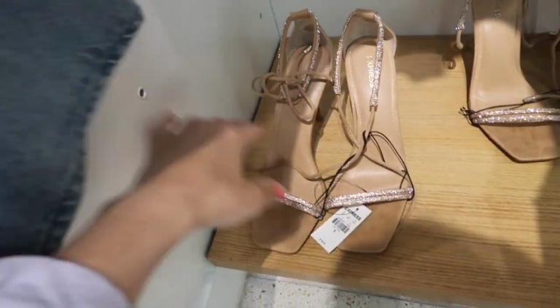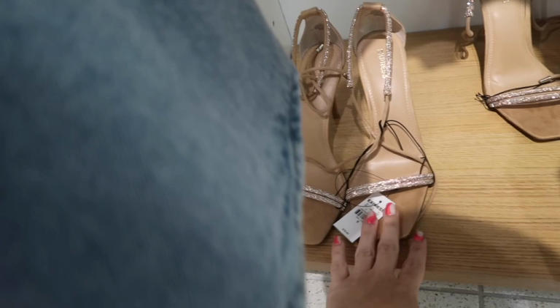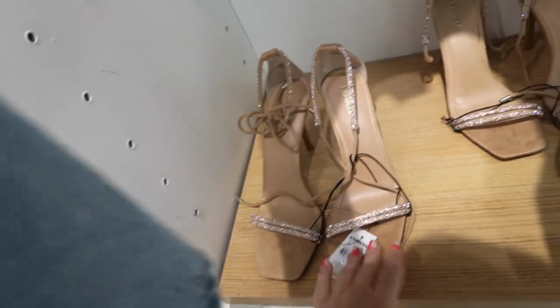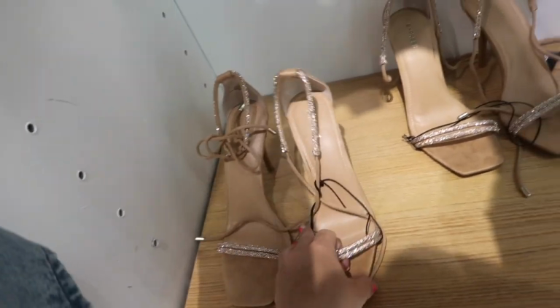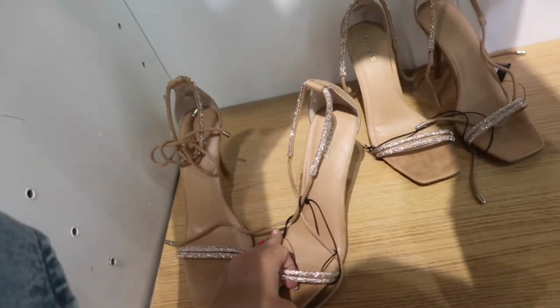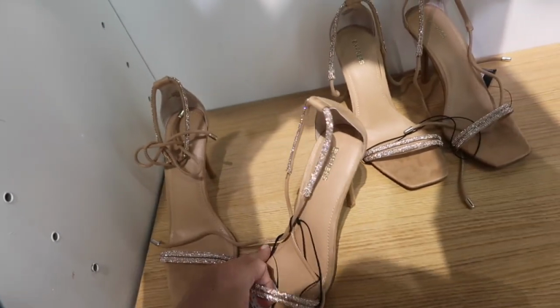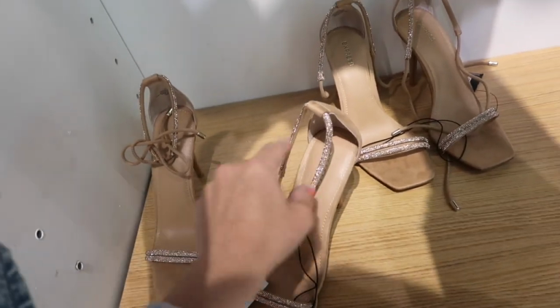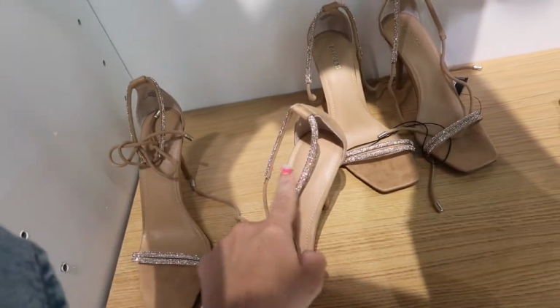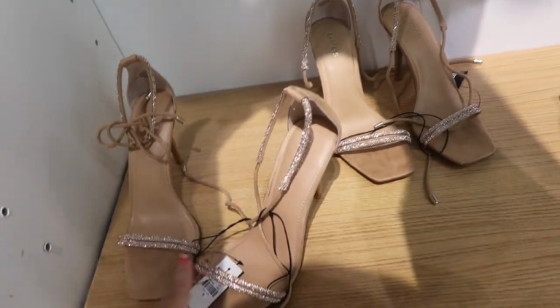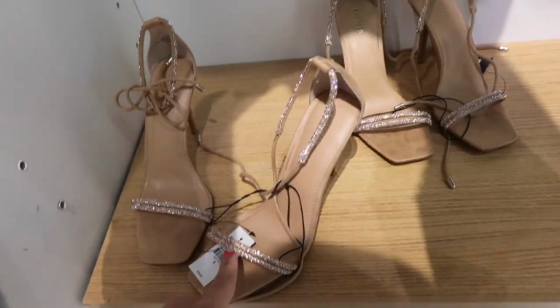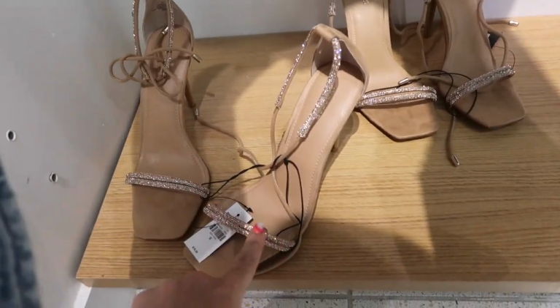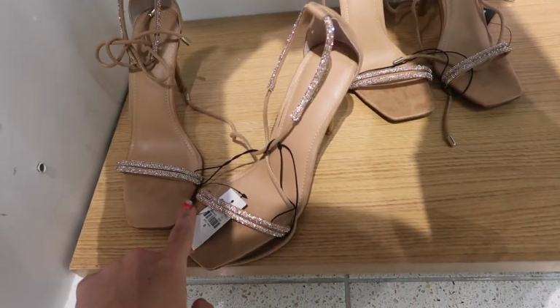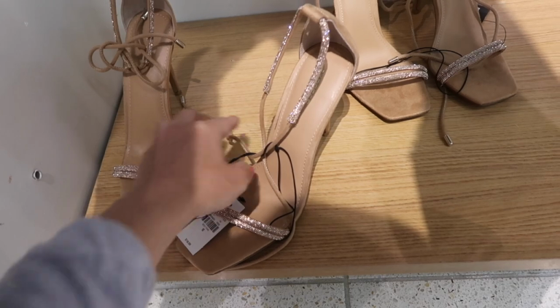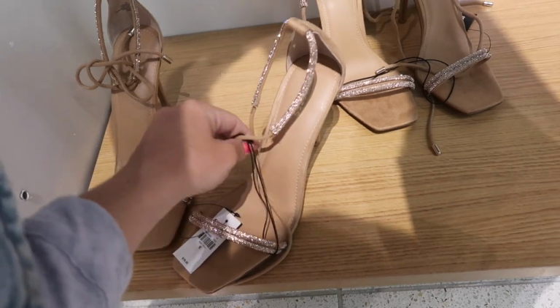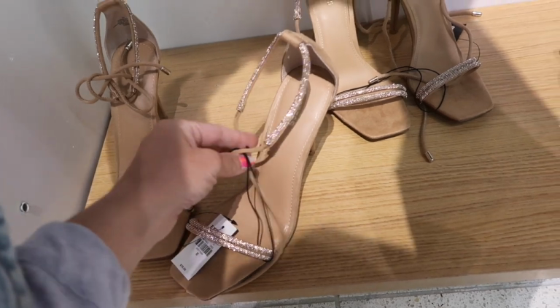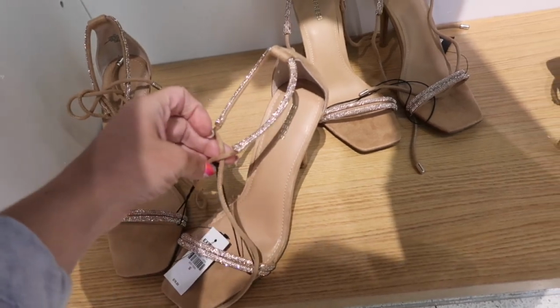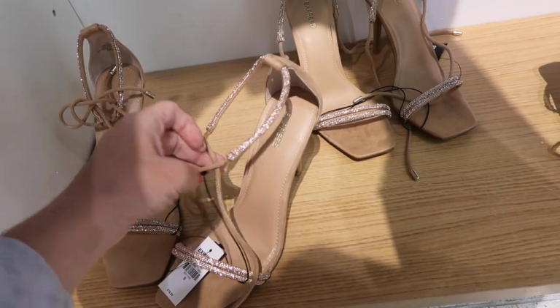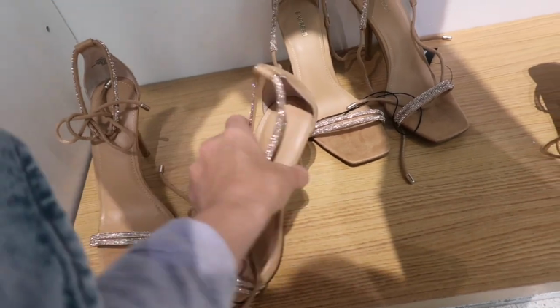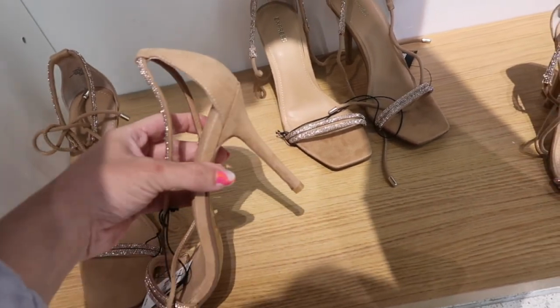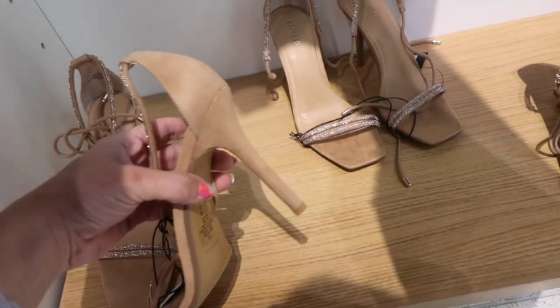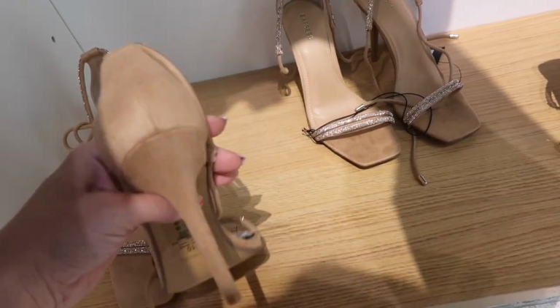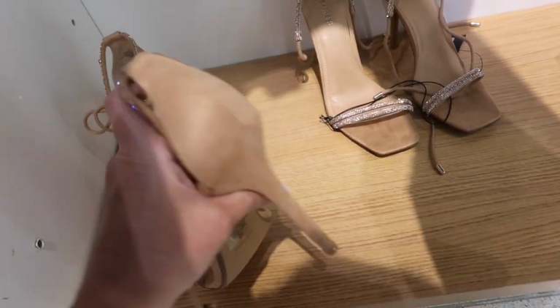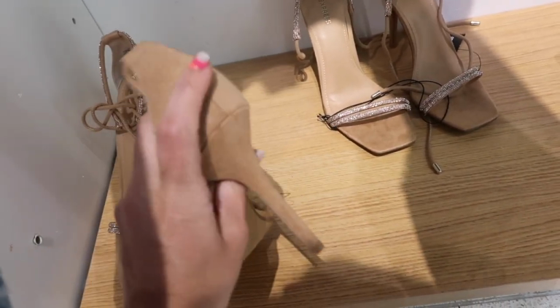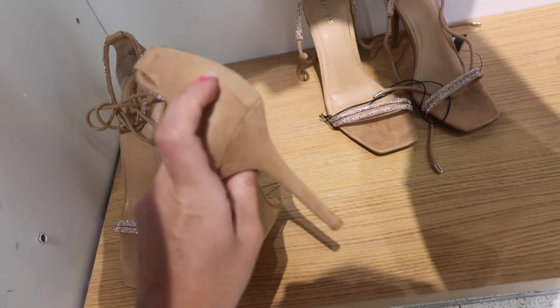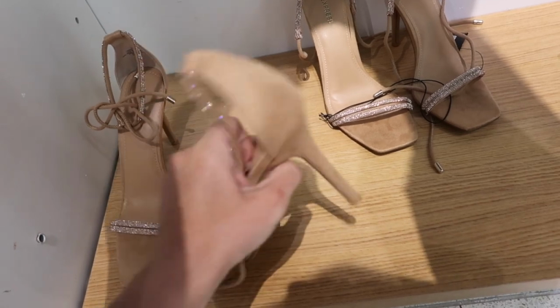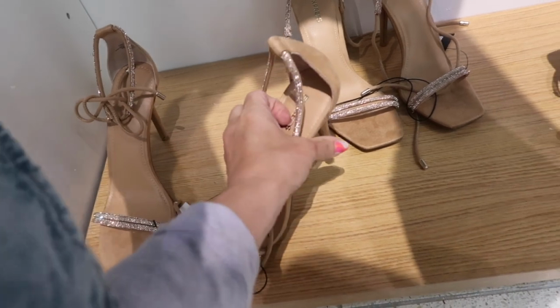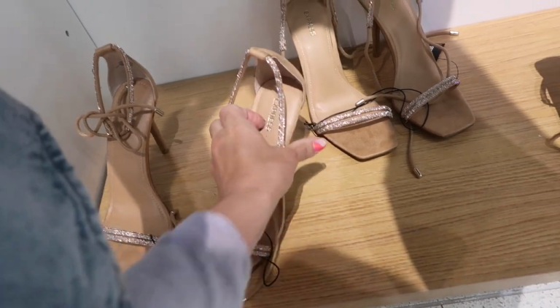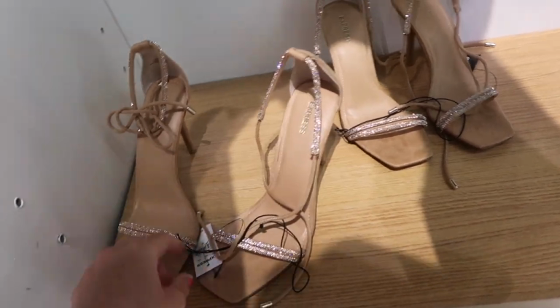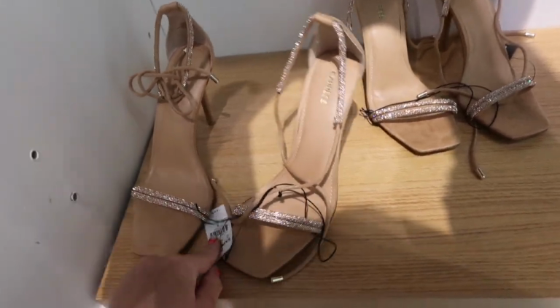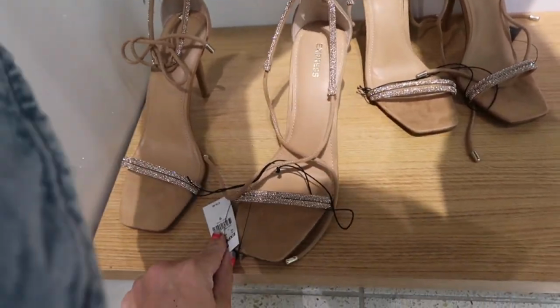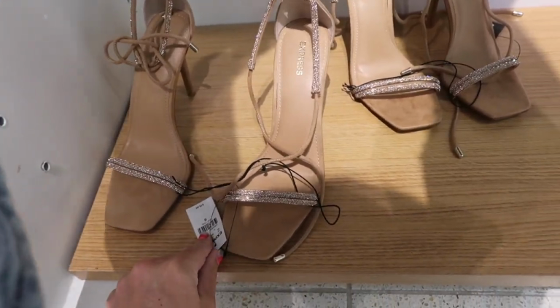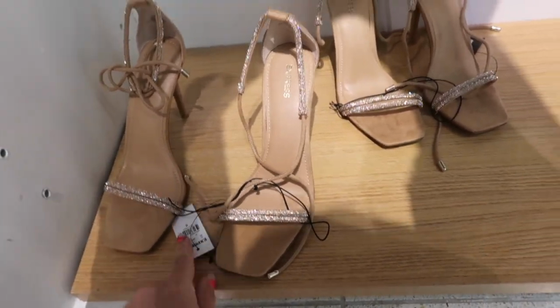Seeing new square-toe strappy heels with rhinestone detailing, two bands that lace or cross in the front with a stiletto heel in a faux suede. This one is going to be $79.